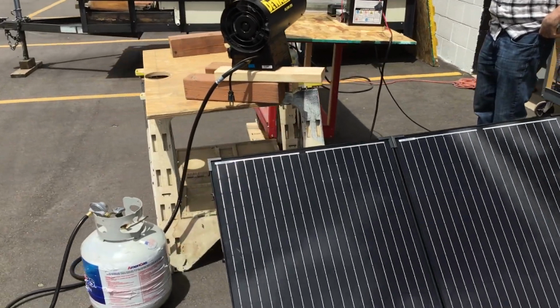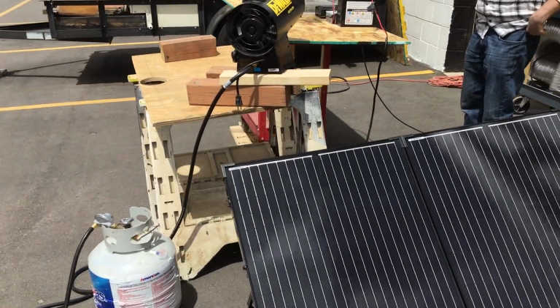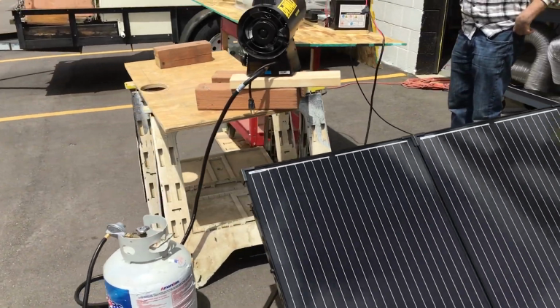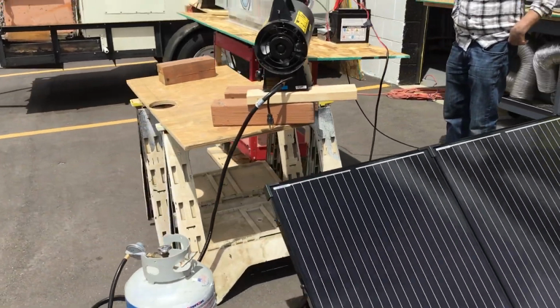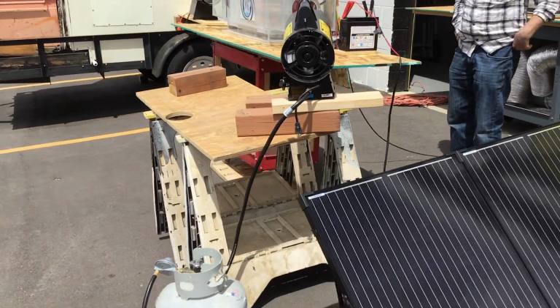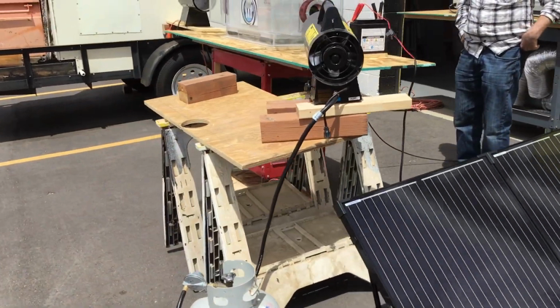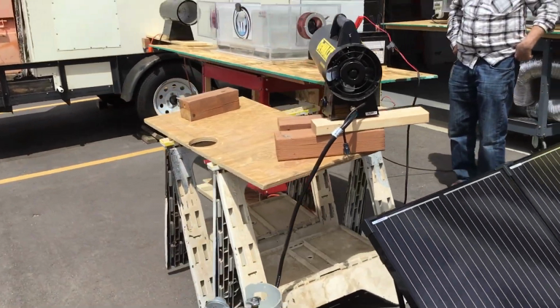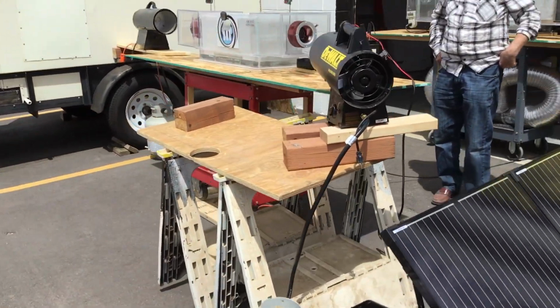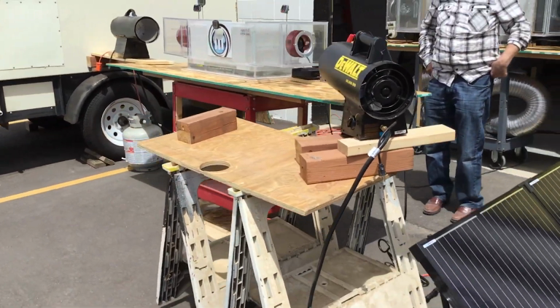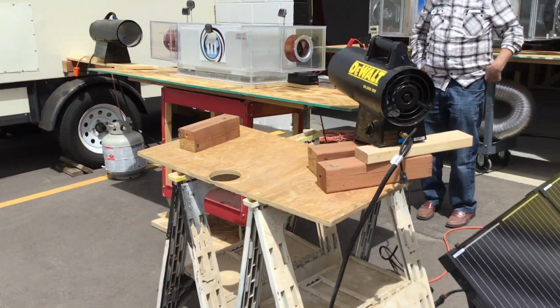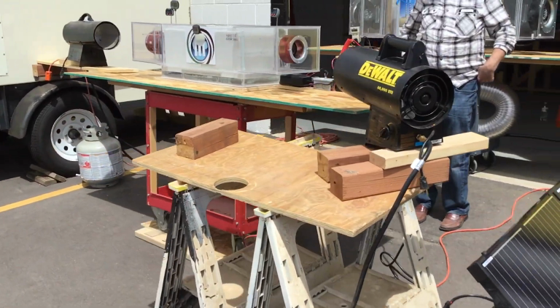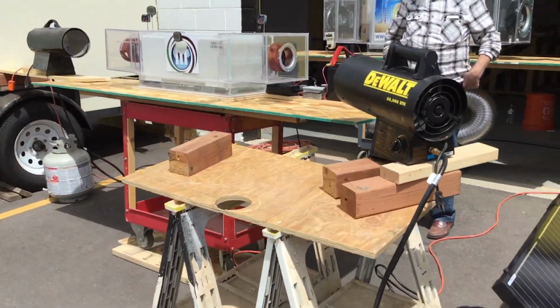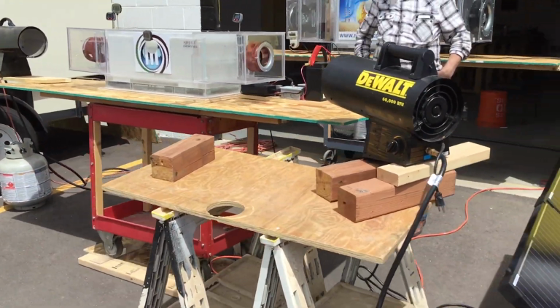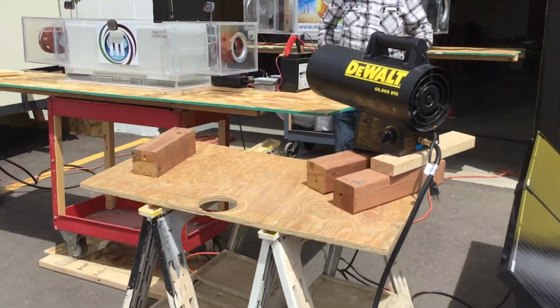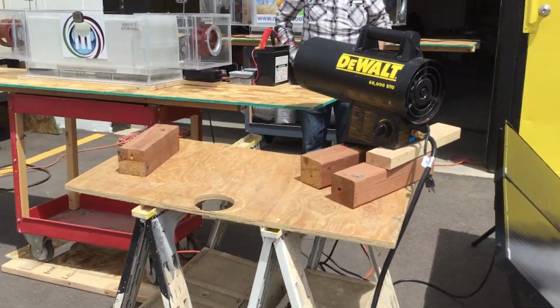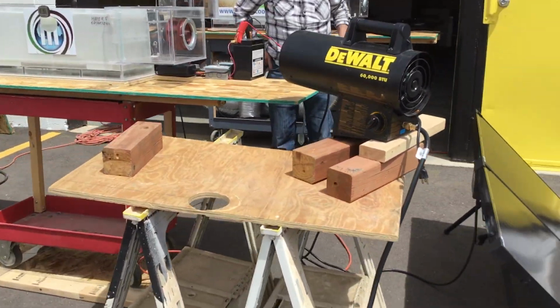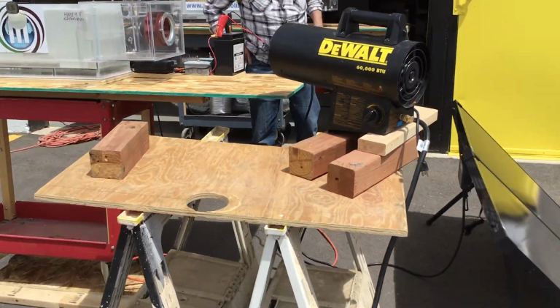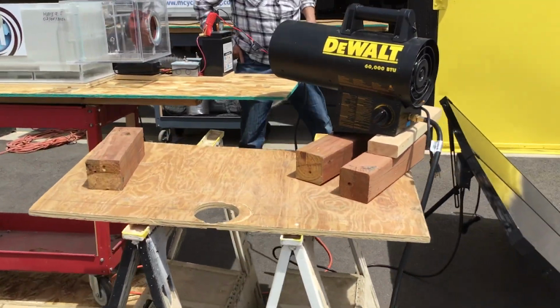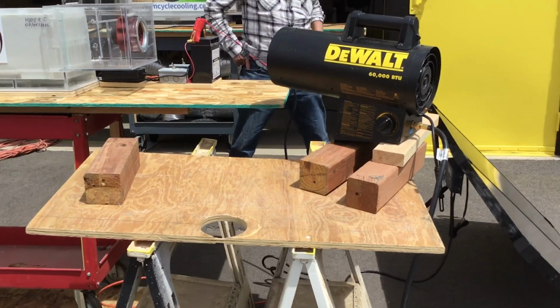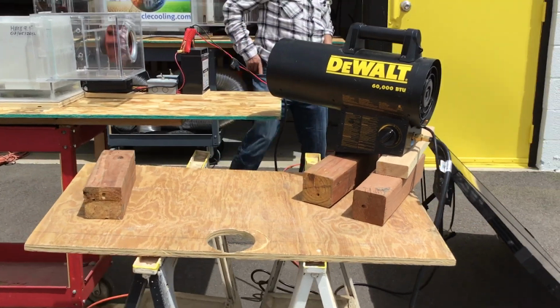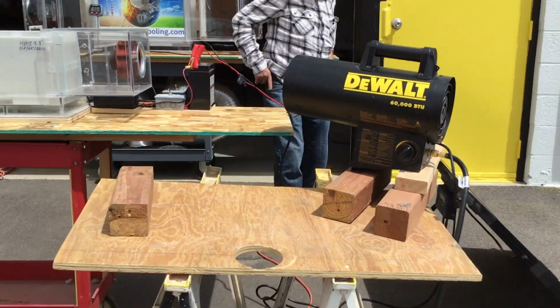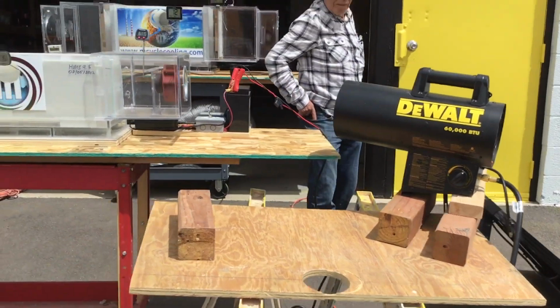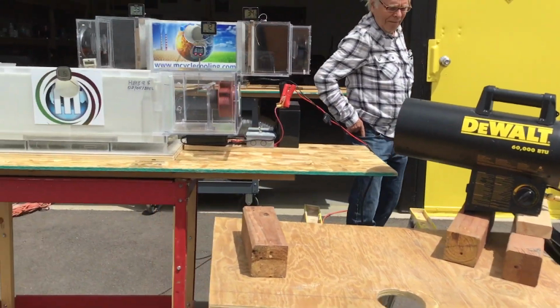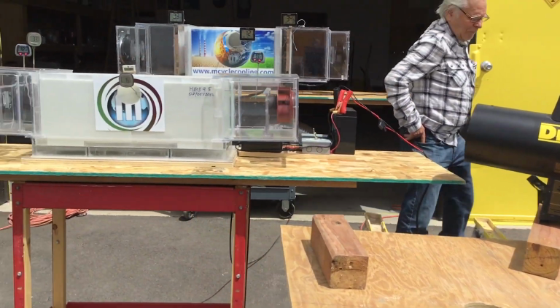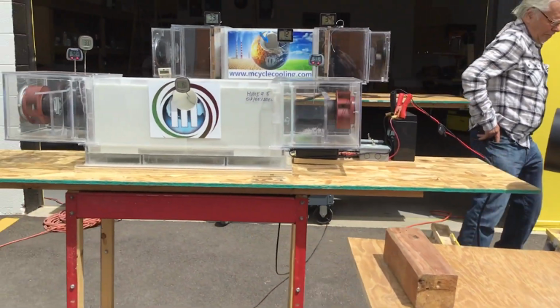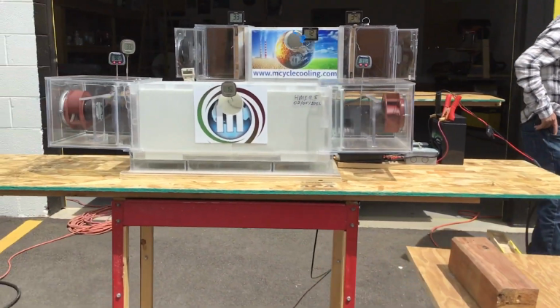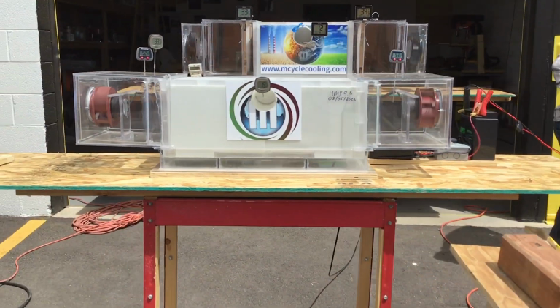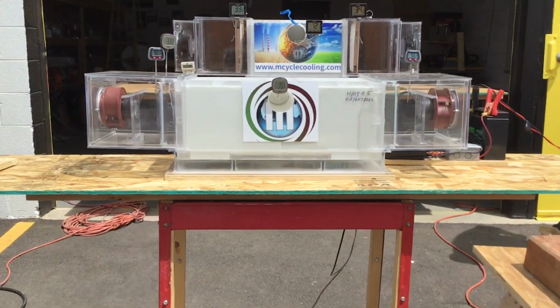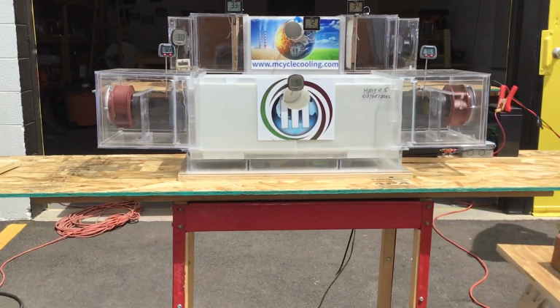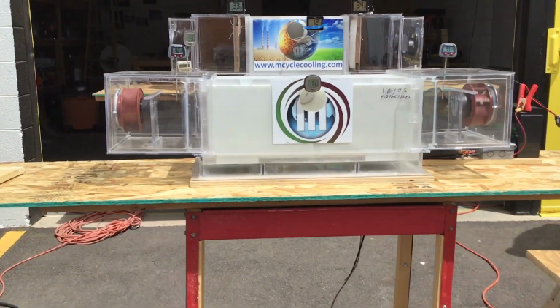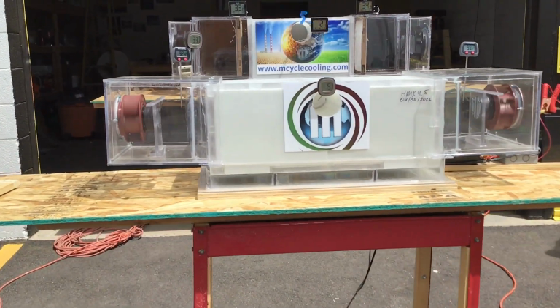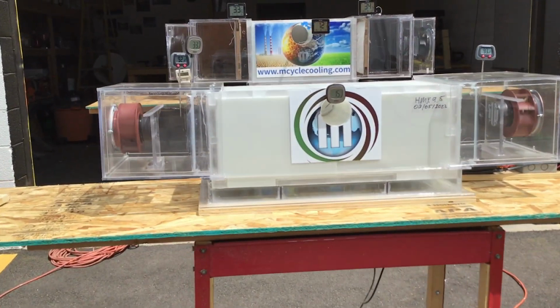We will also test it at higher than ambient temperature, which will be provided via these open propane heaters, open flame.